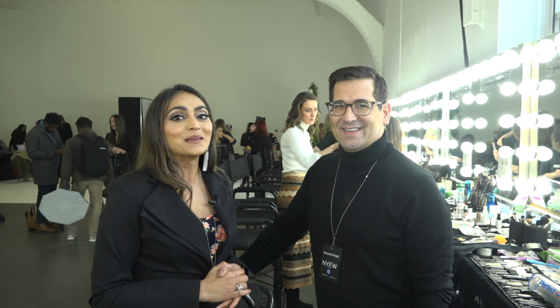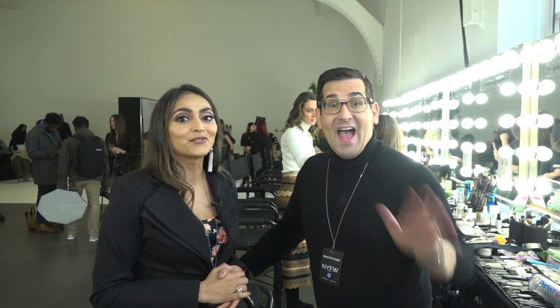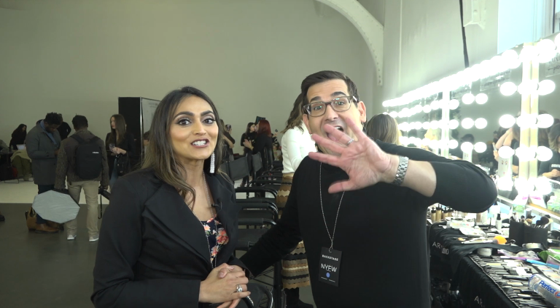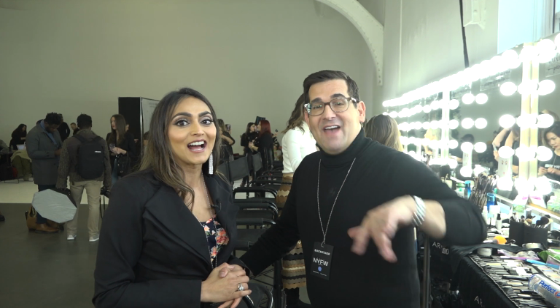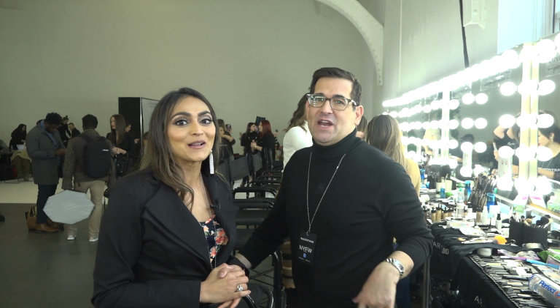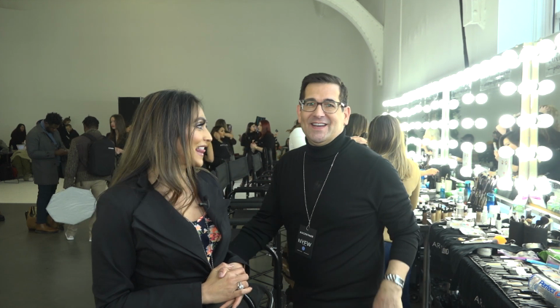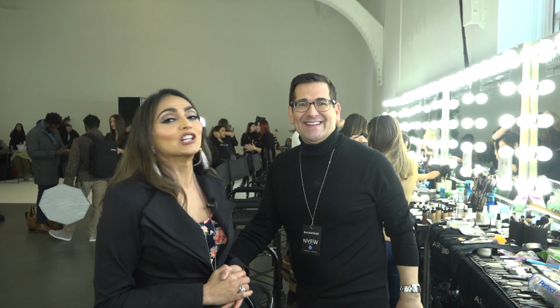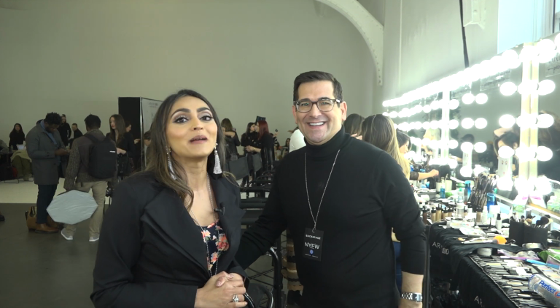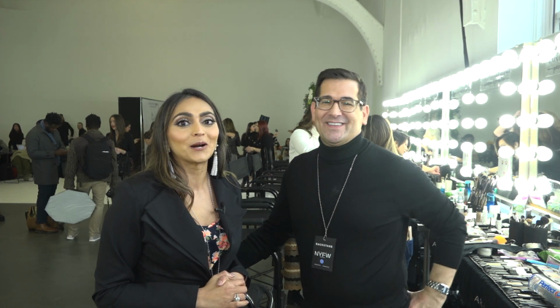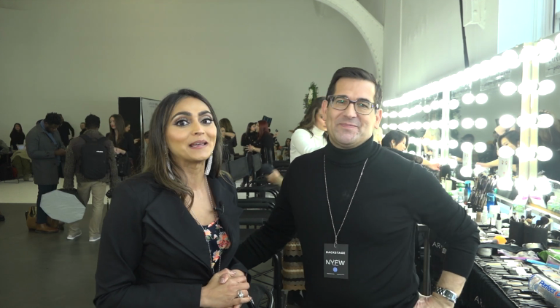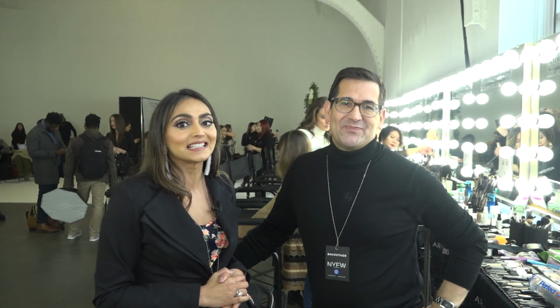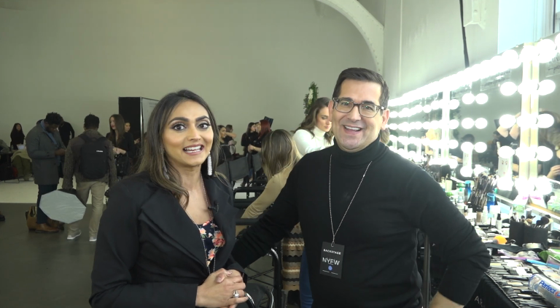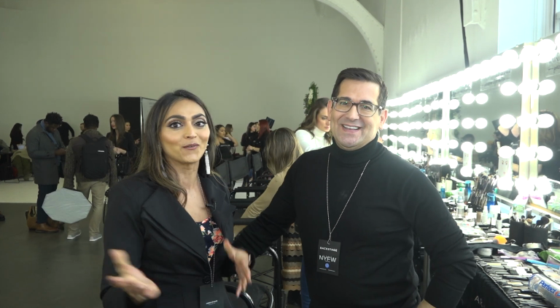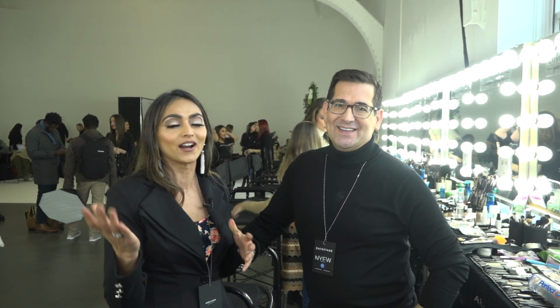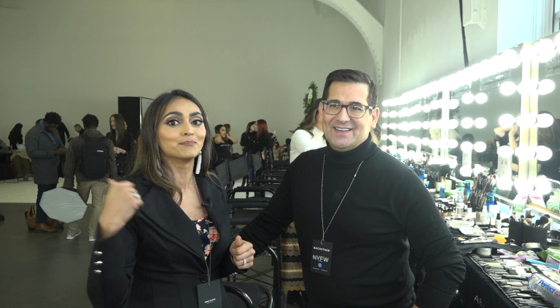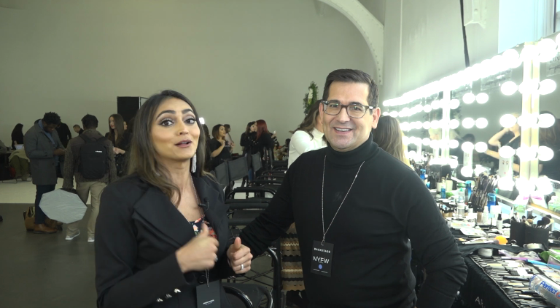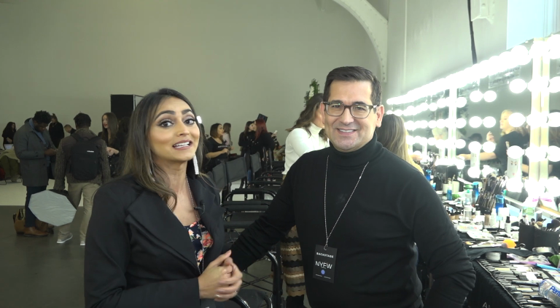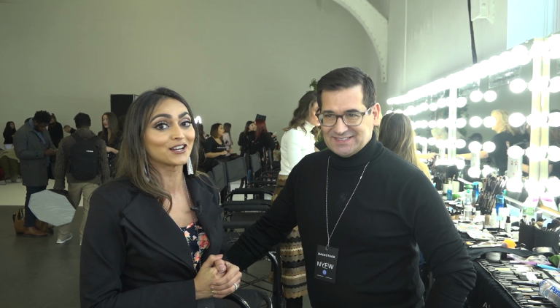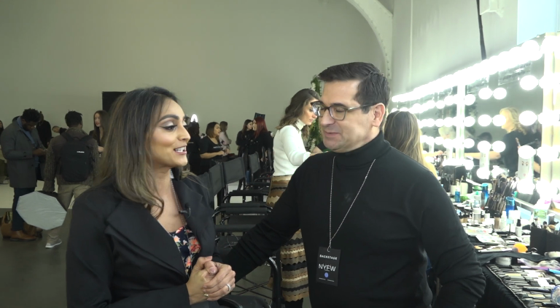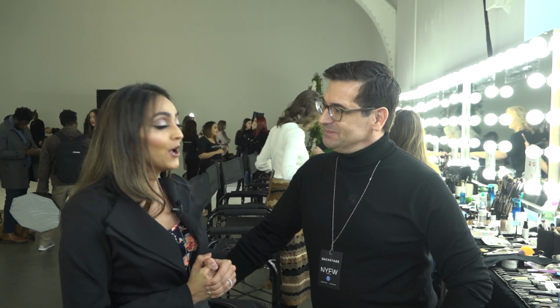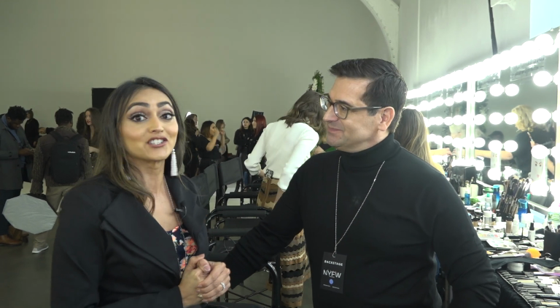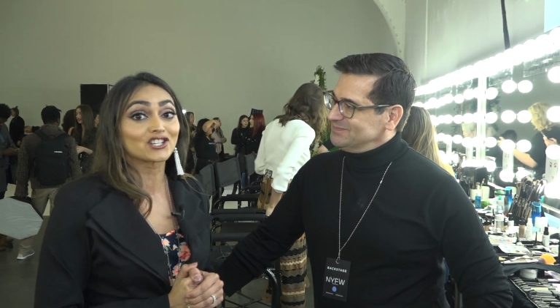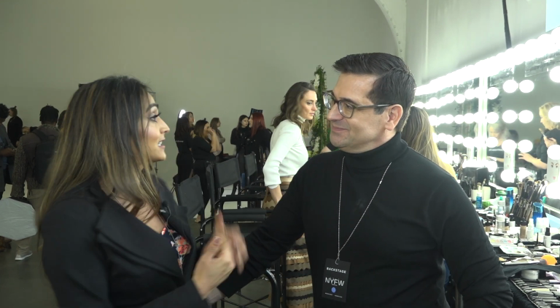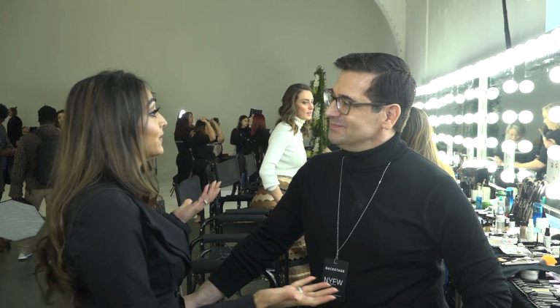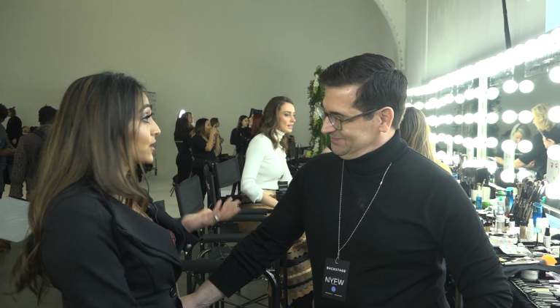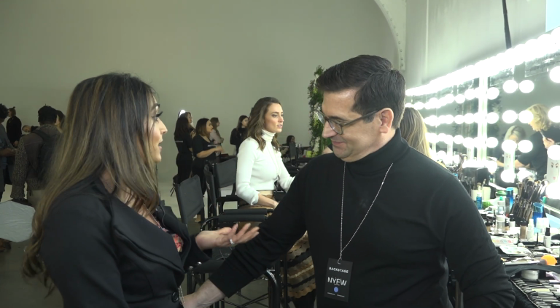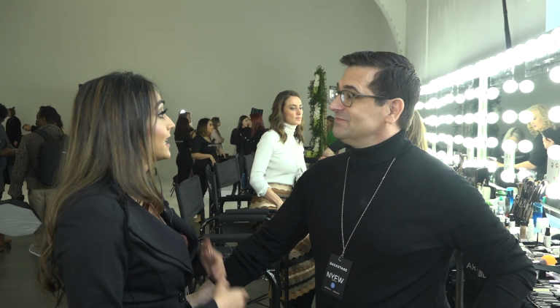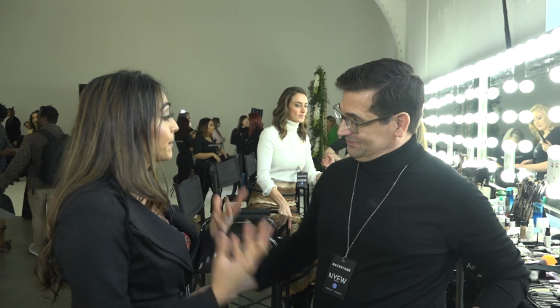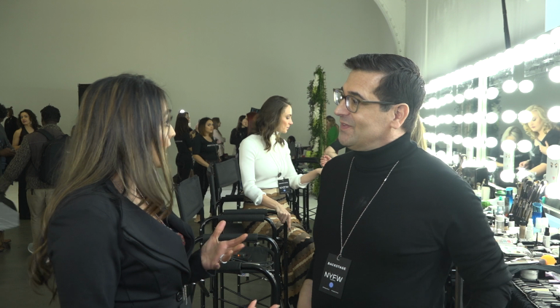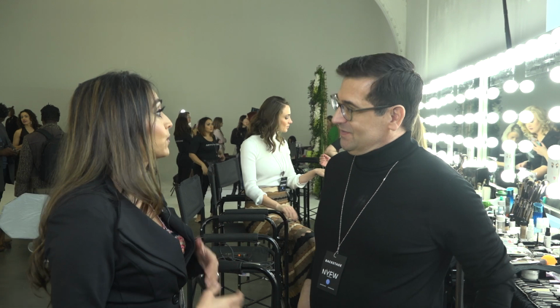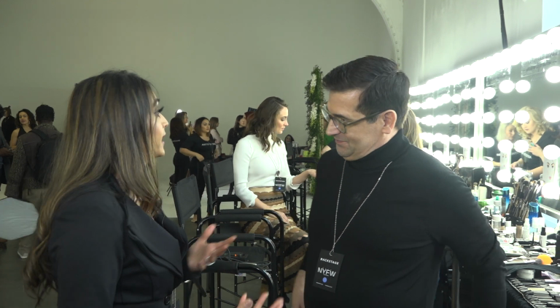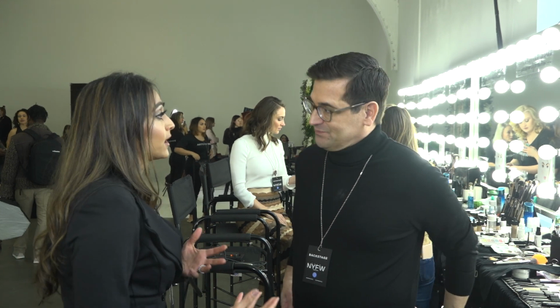I'm here with Rick Tuchekka, global makeup artist behind the scenes for Pamela Rowan and artistry. He's going to show us and share some of the trends we're seeing on the runway.